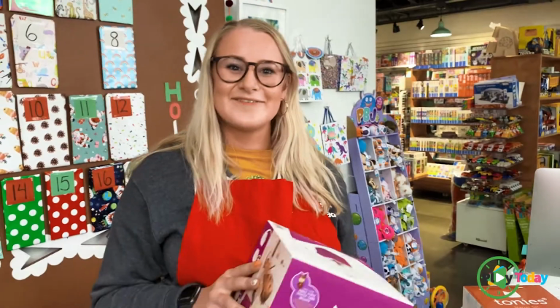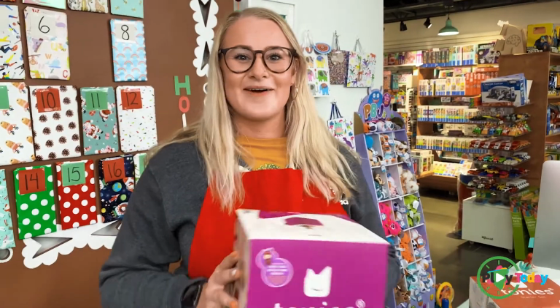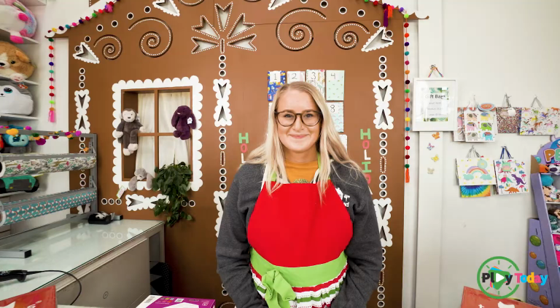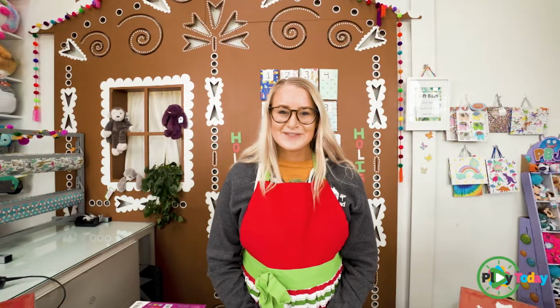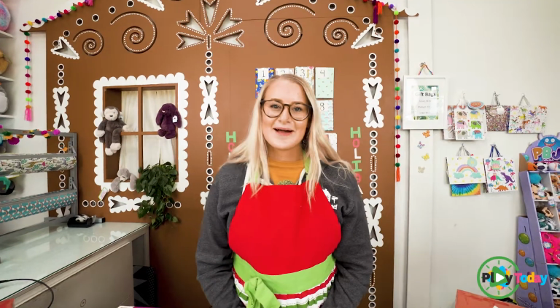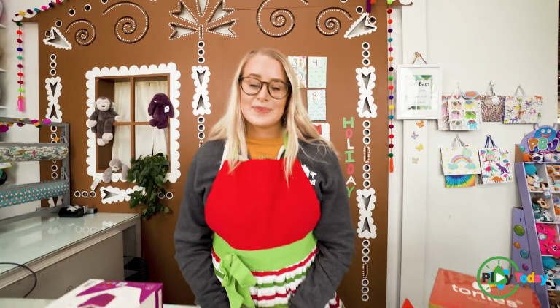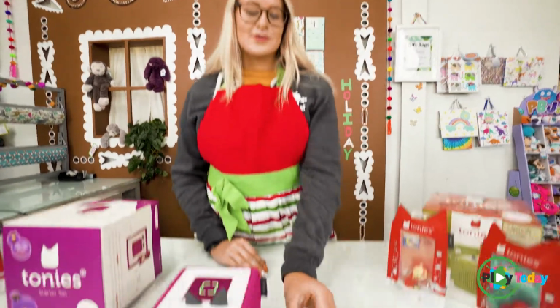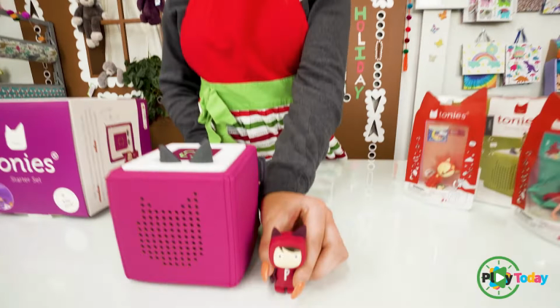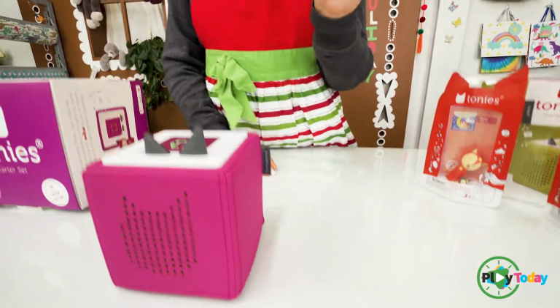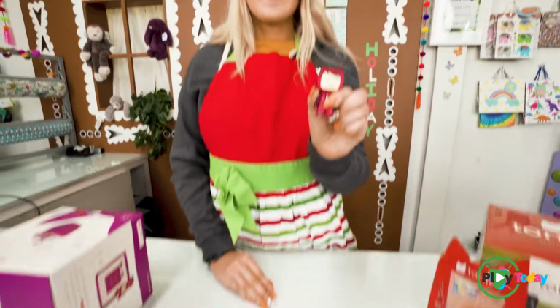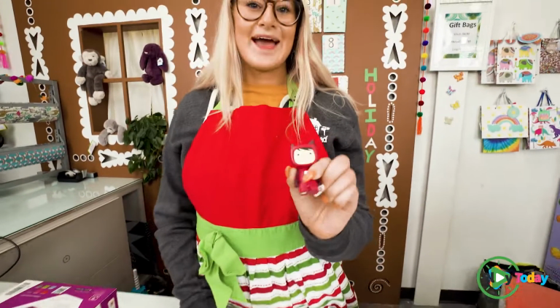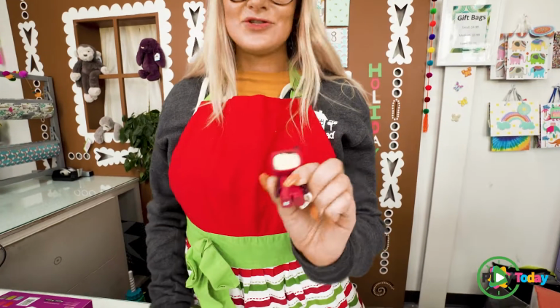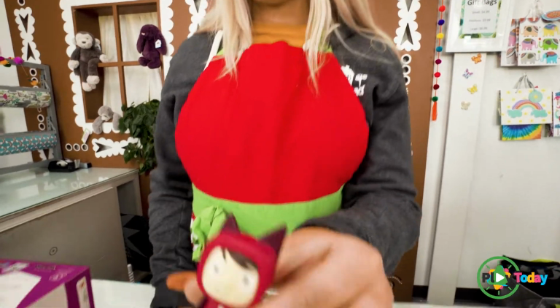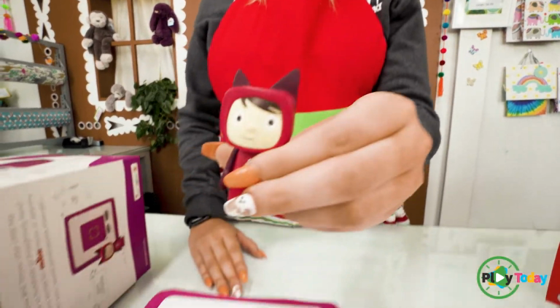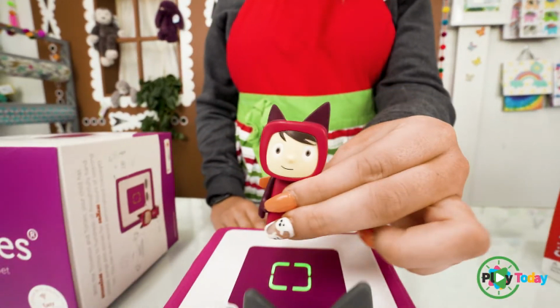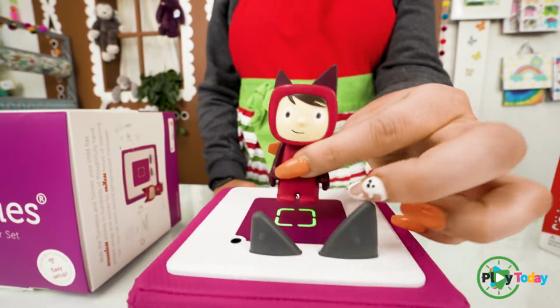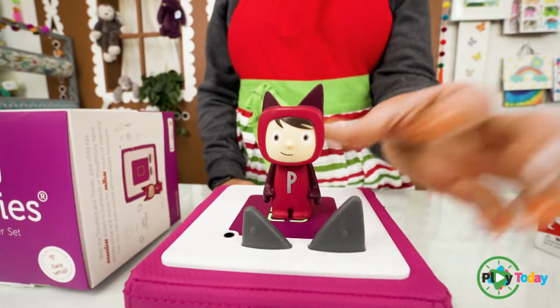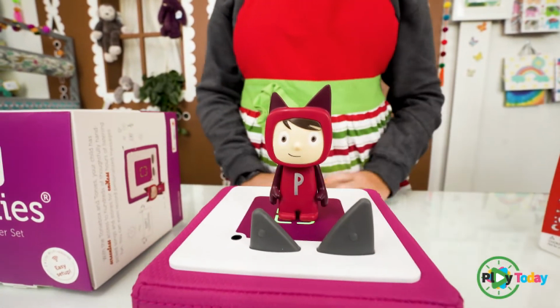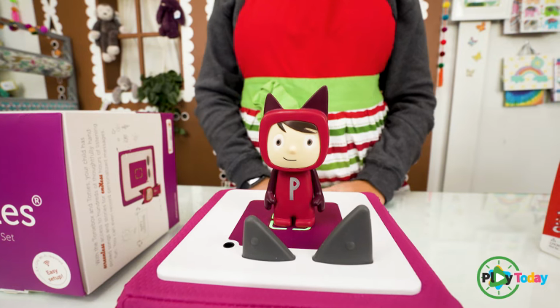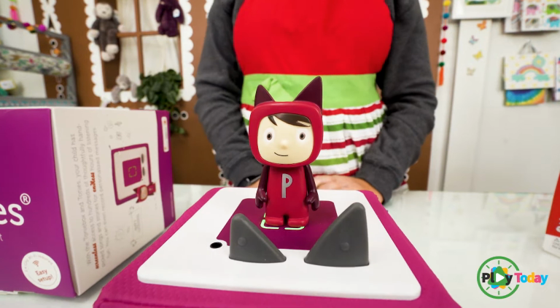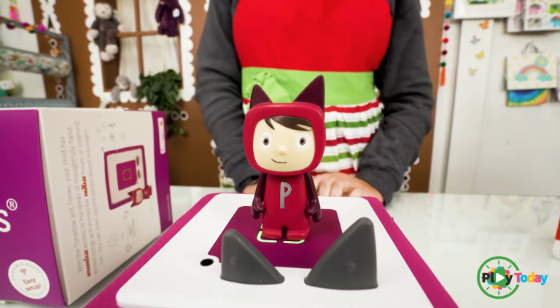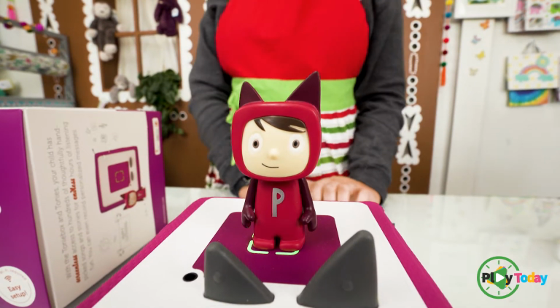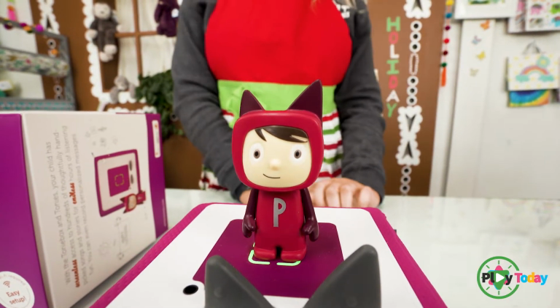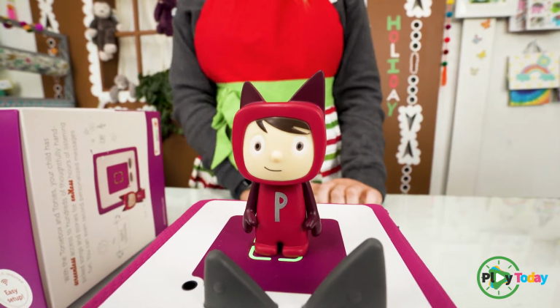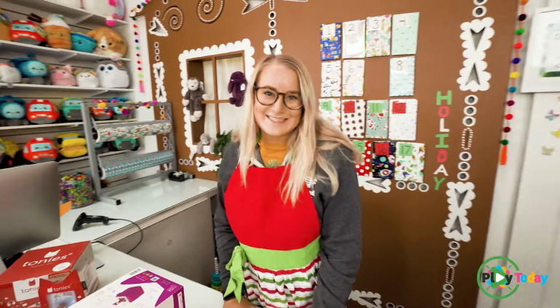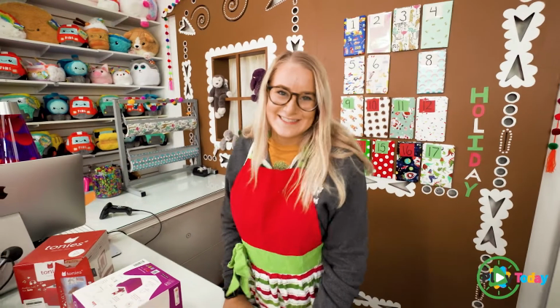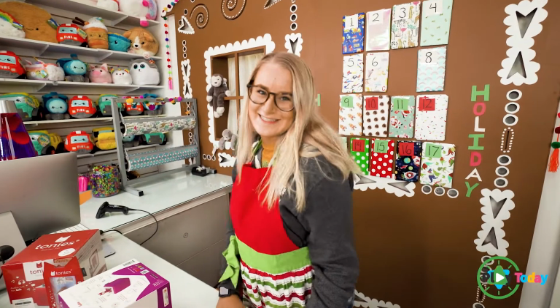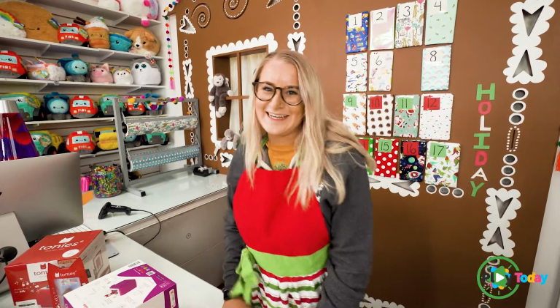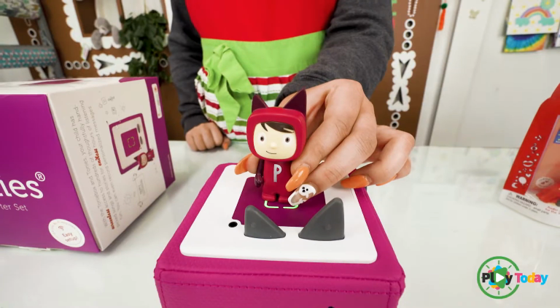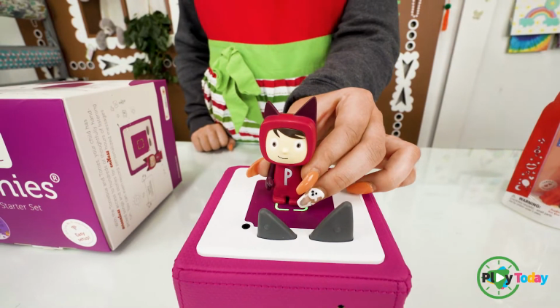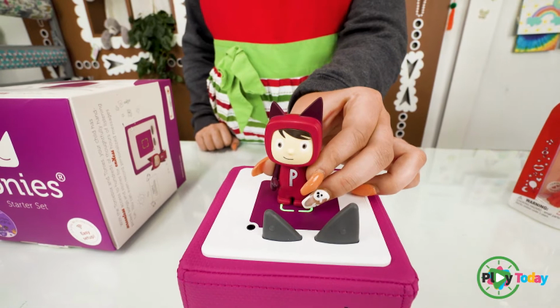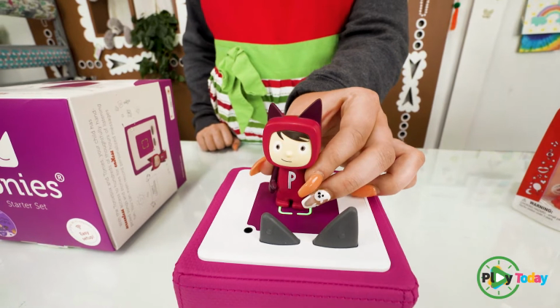Let me show you how it works. Each Tony box comes with its own little Tony. And as soon as you put it on the box, it'll play music. And as soon as you take them off, the music stops.